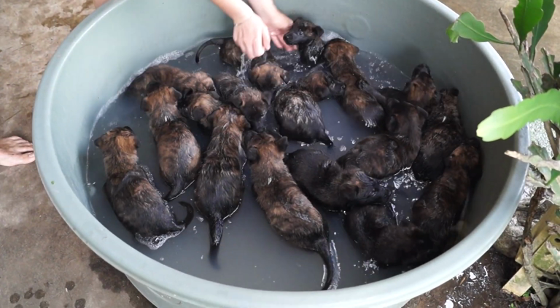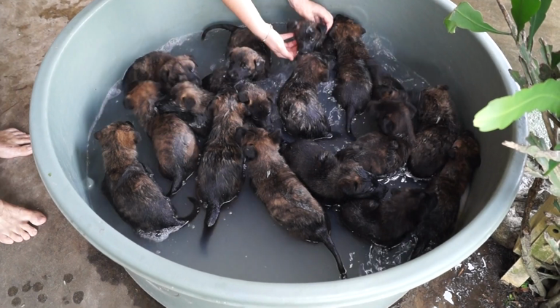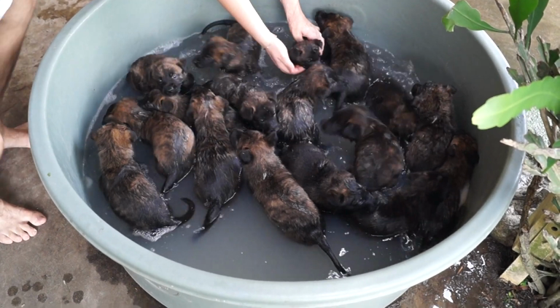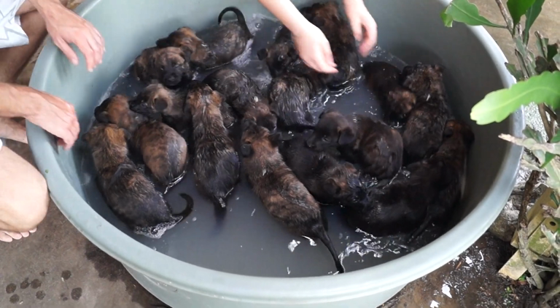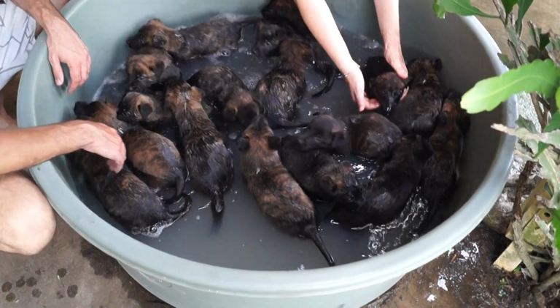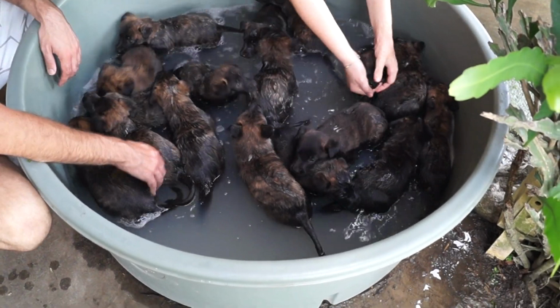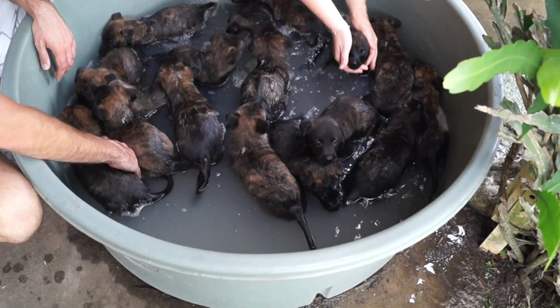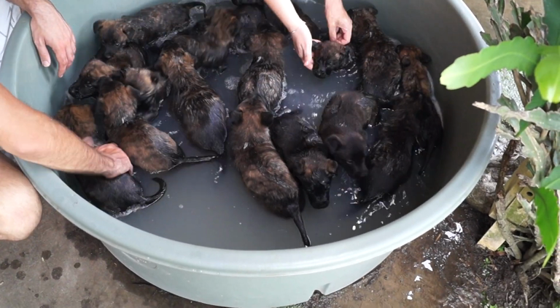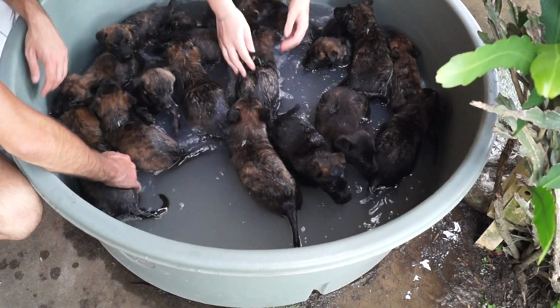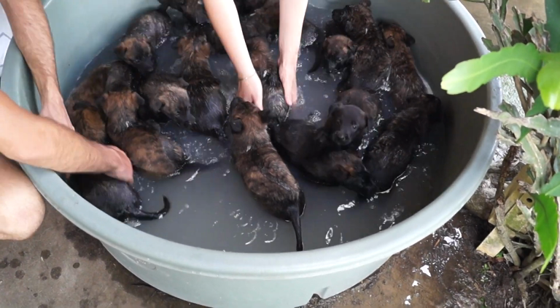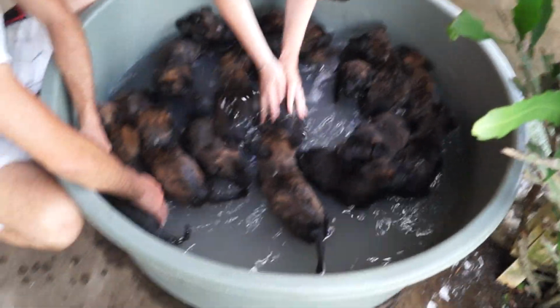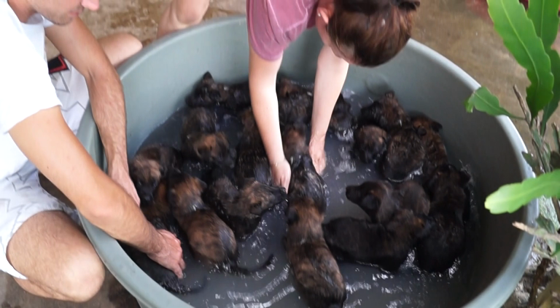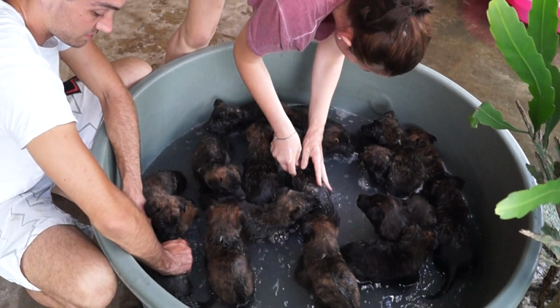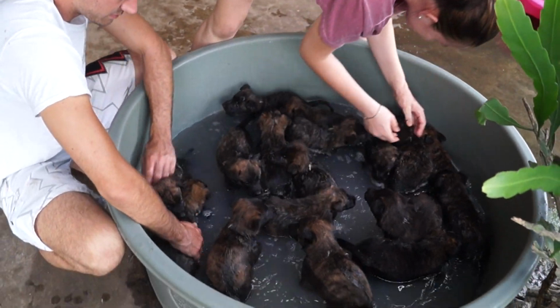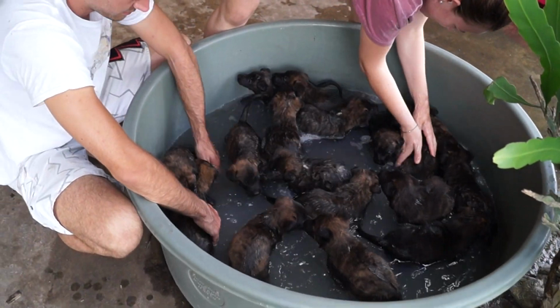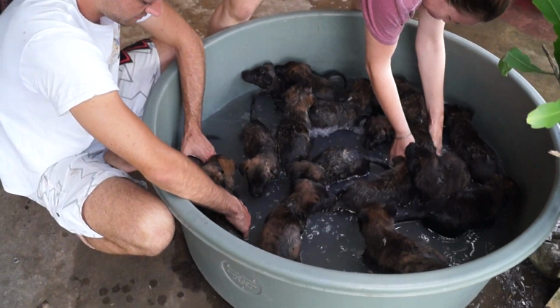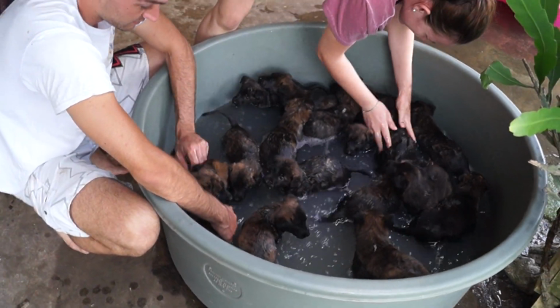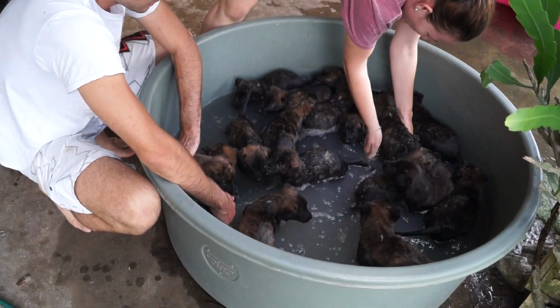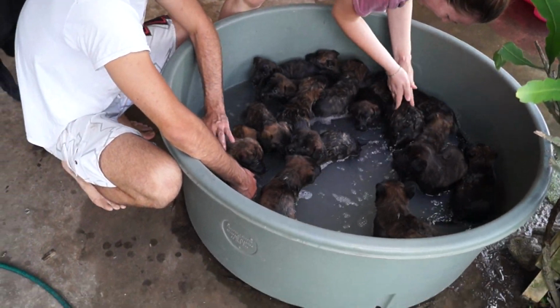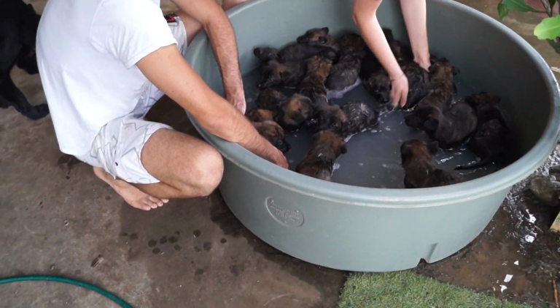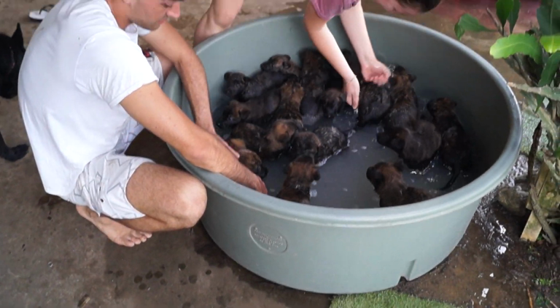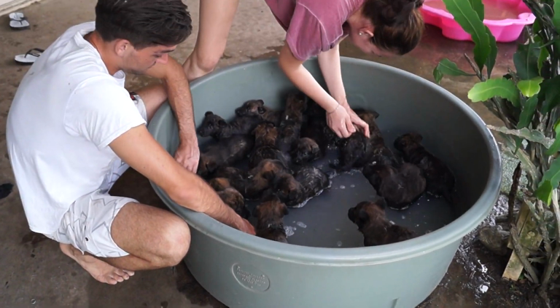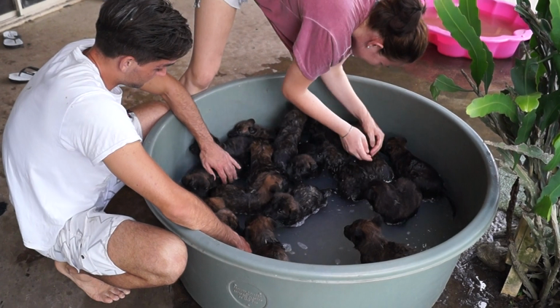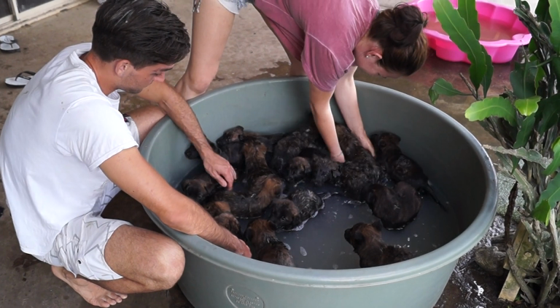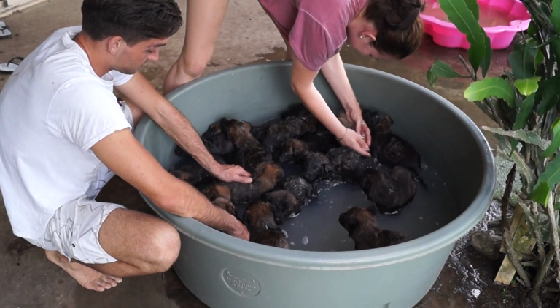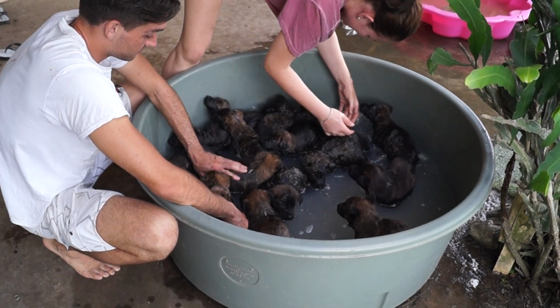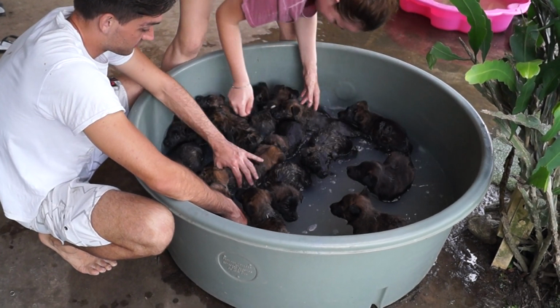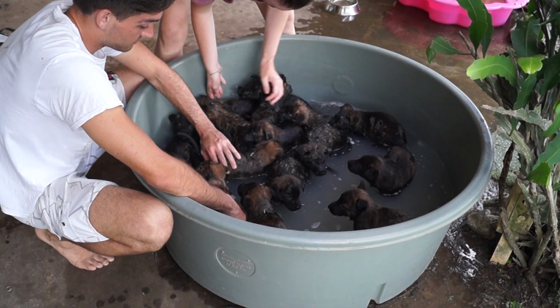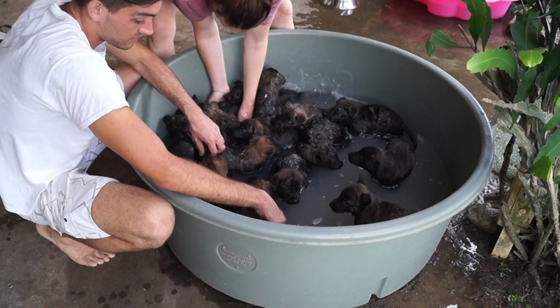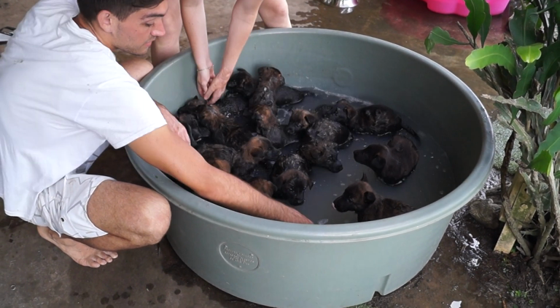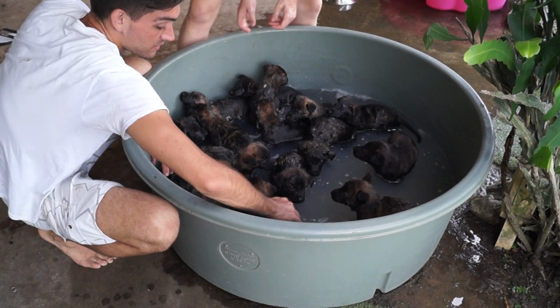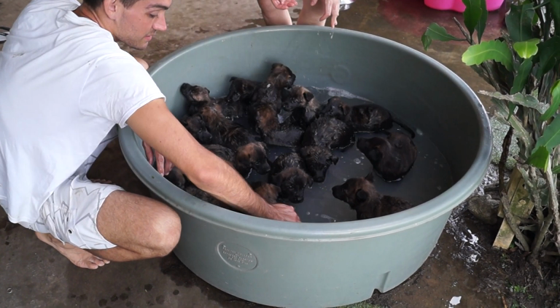Oop, oop, oop. Don't knock the faces. Four and a half weeks old. Now it's a bit more like the wildebeest.